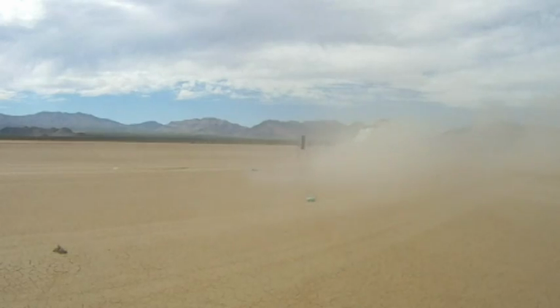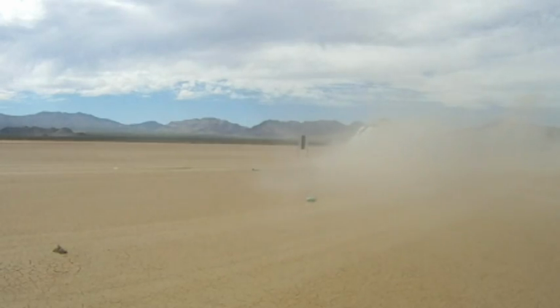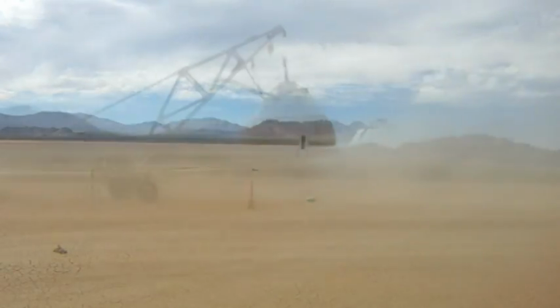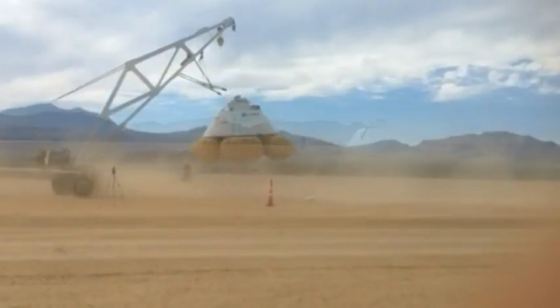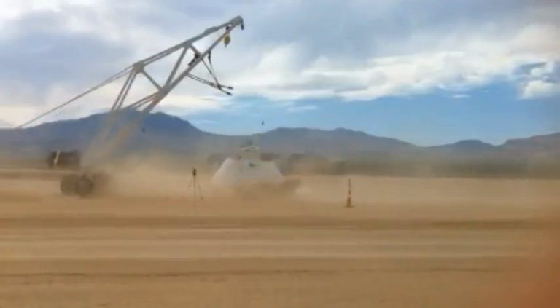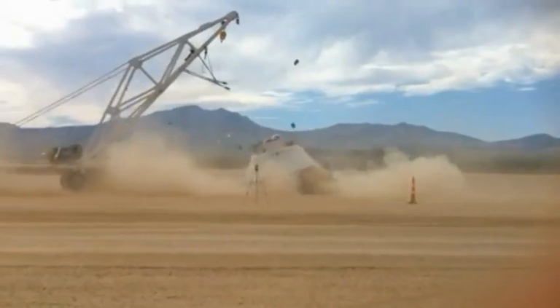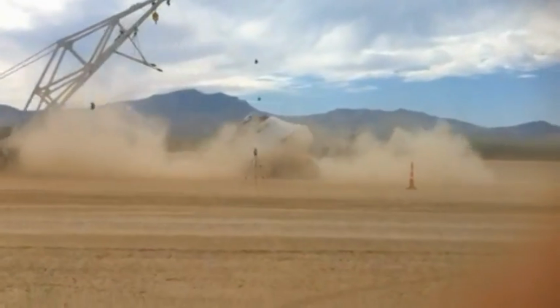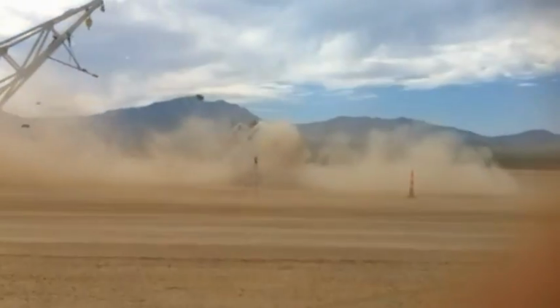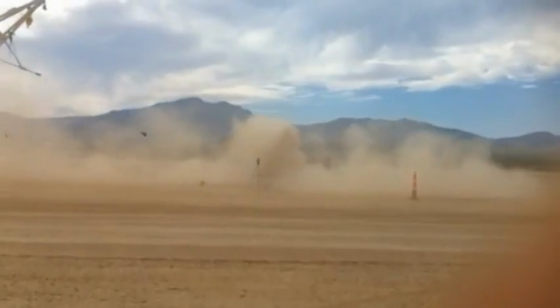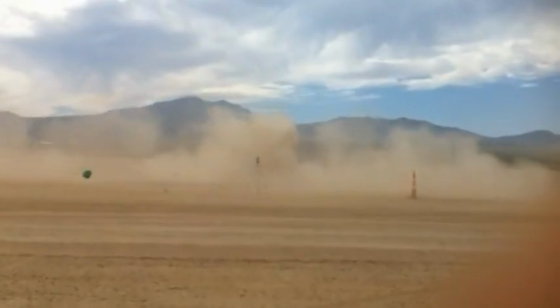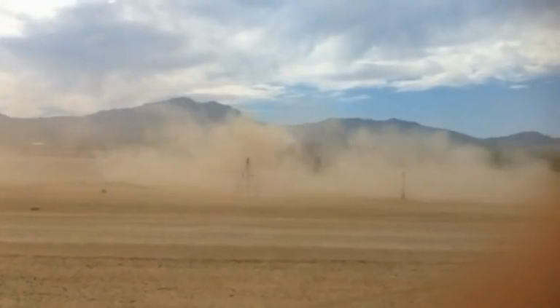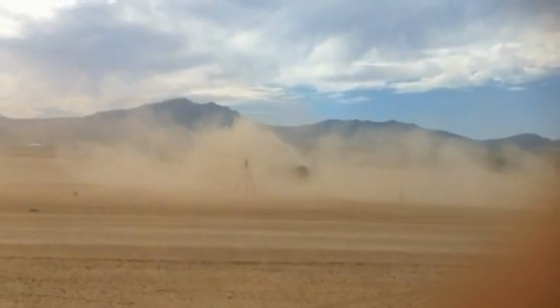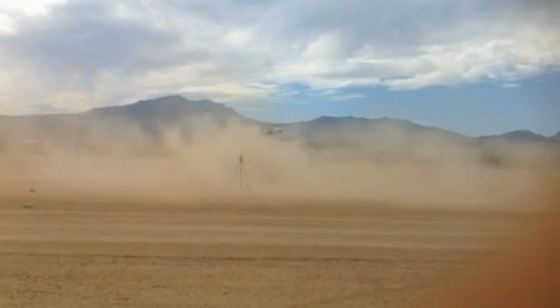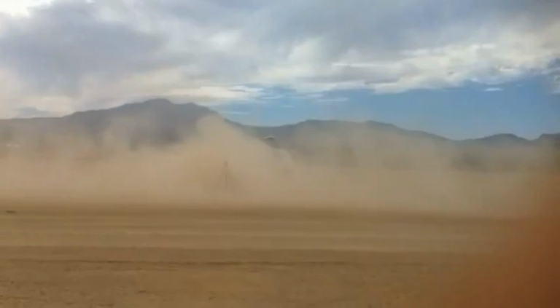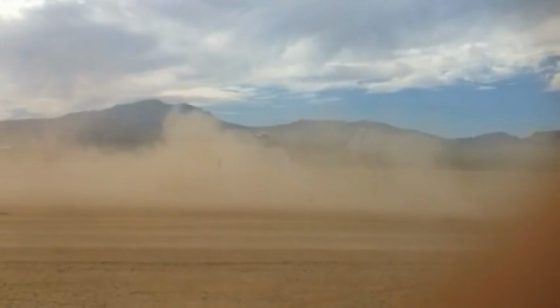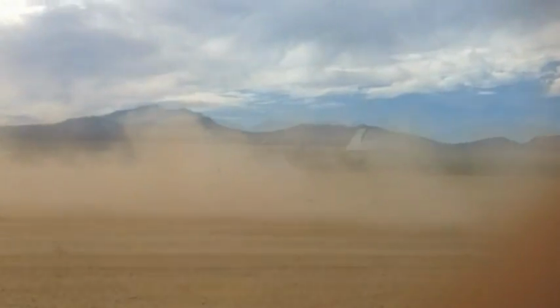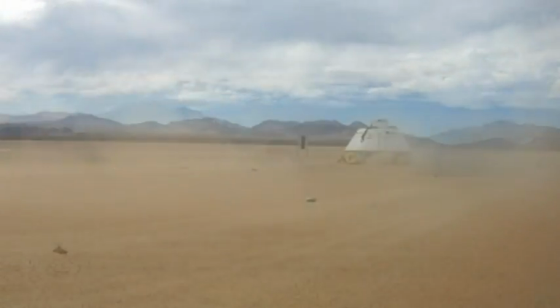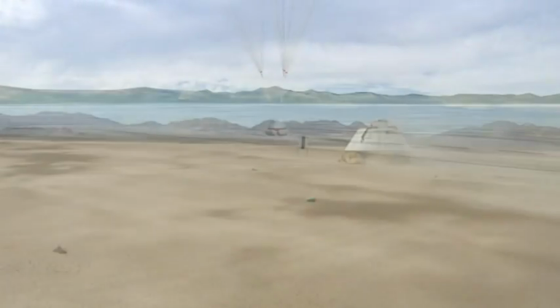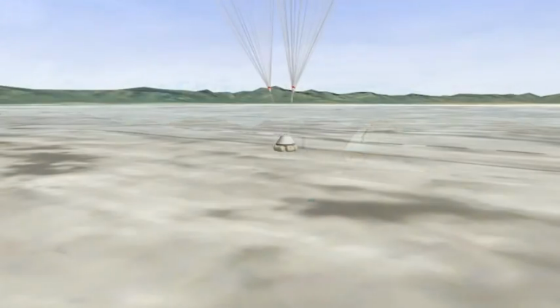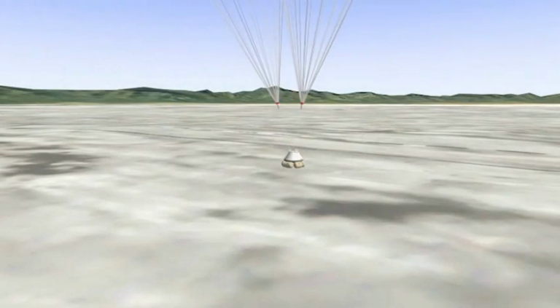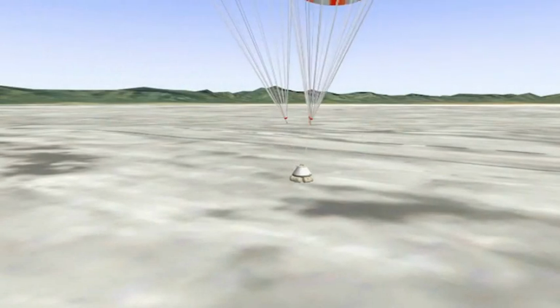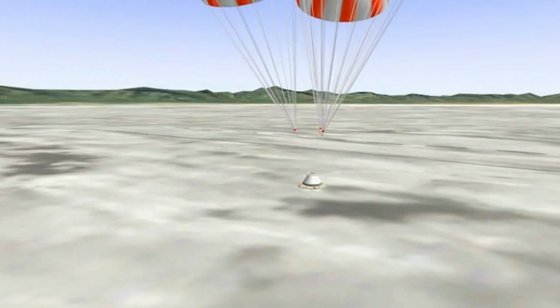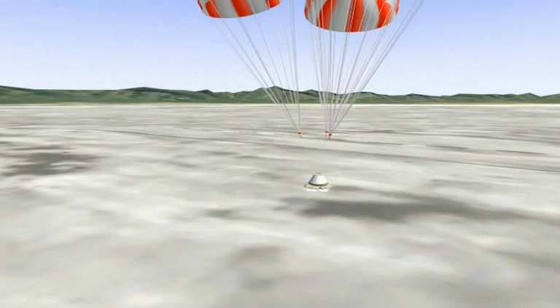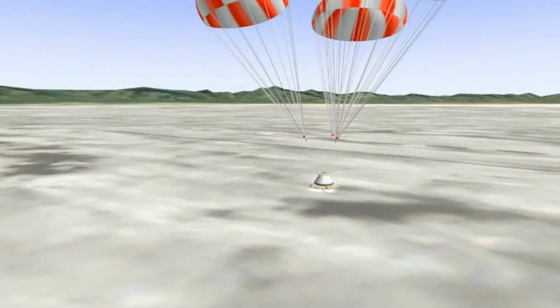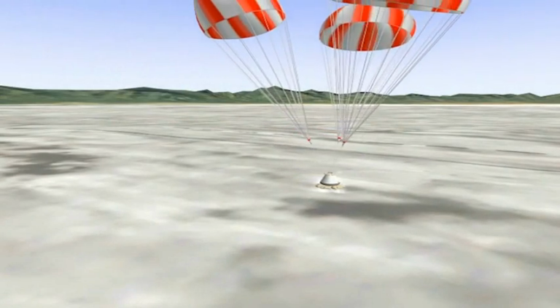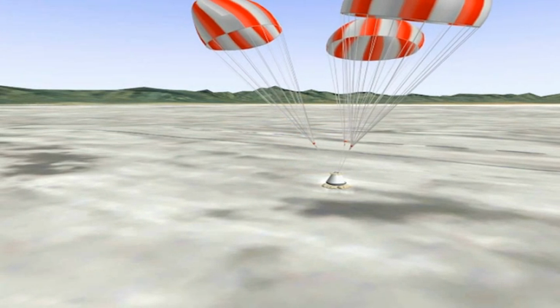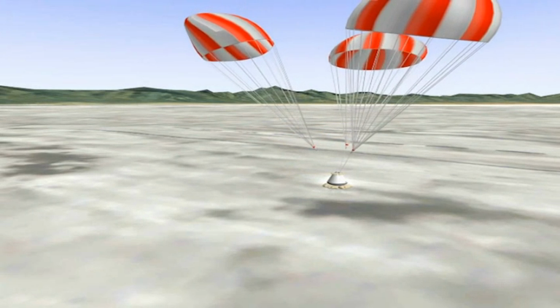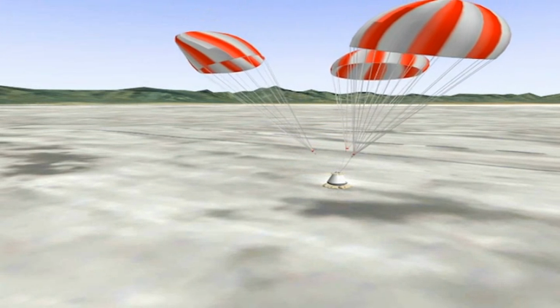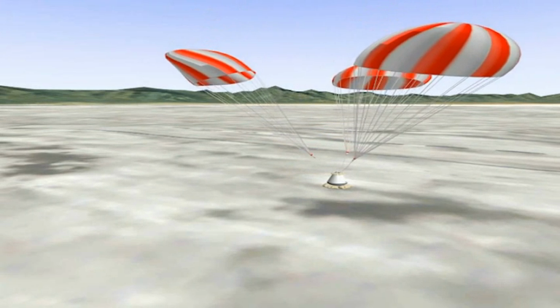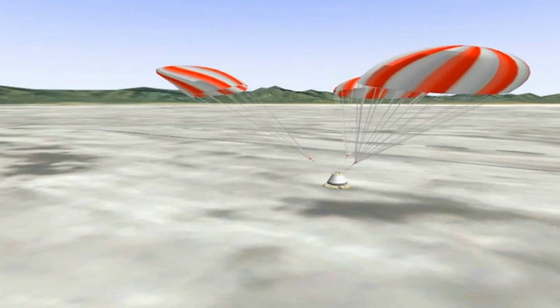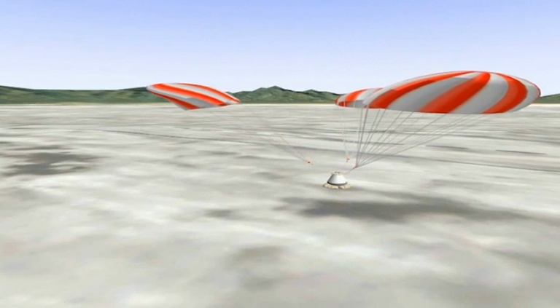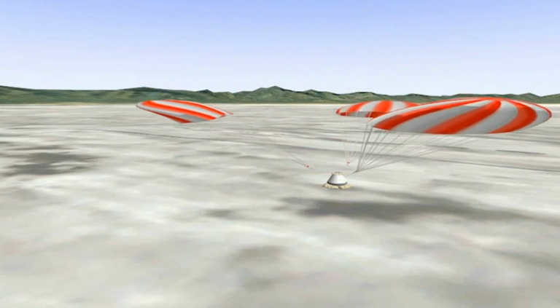Some of the tests included one and two of the six airbags deflated to simulate off-nominal test conditions. The tests help engineers make sure passengers can expect a nice, comfy landing from space.